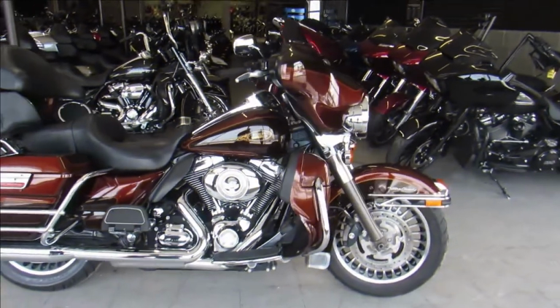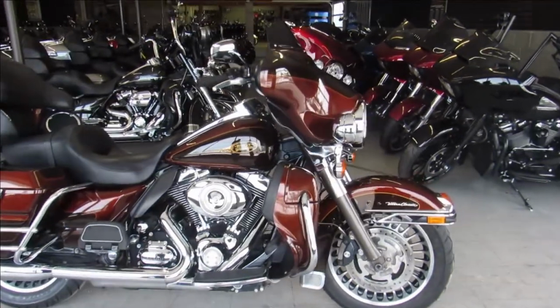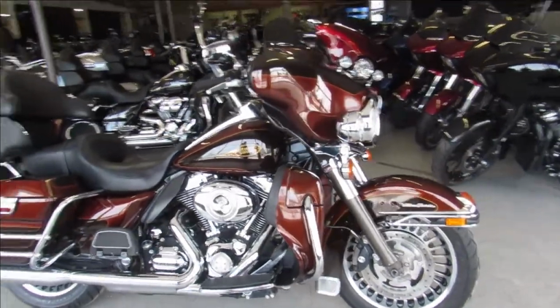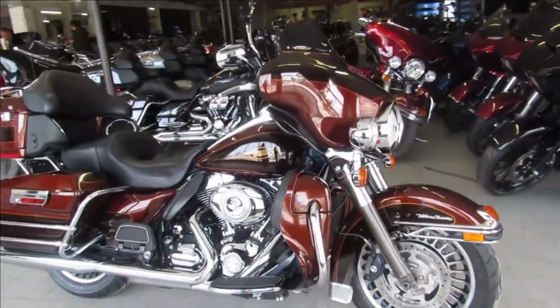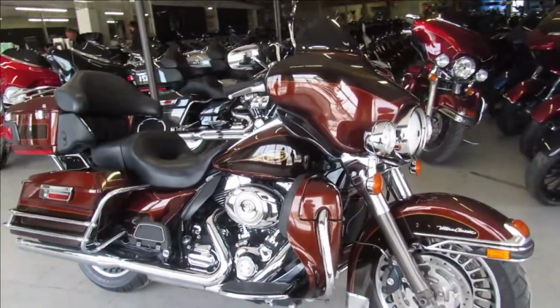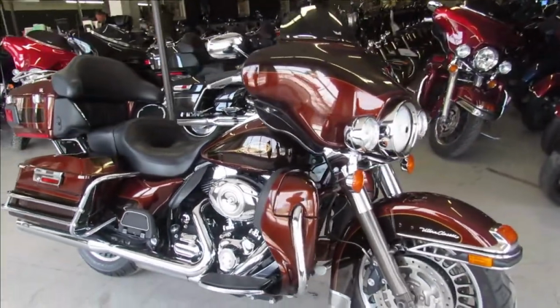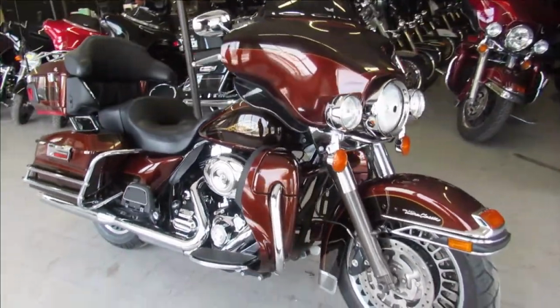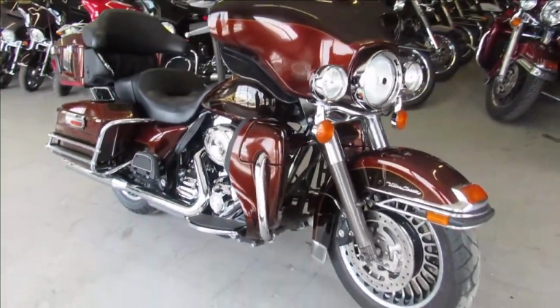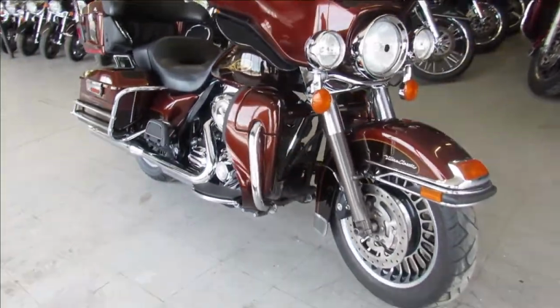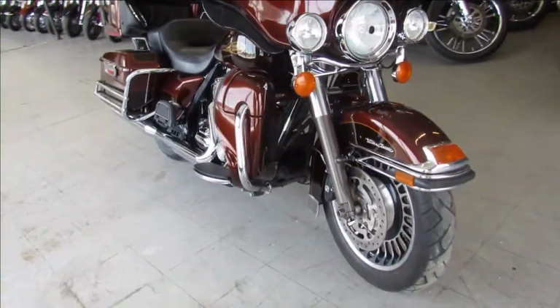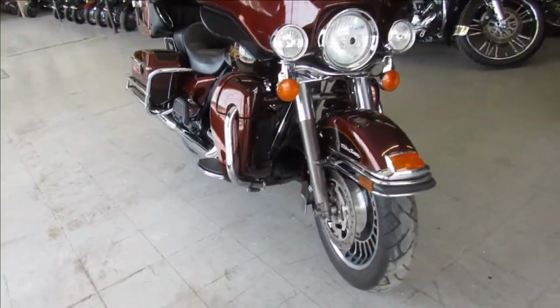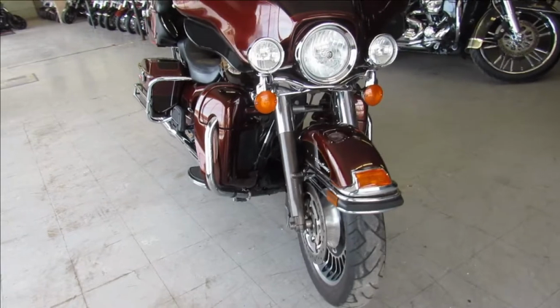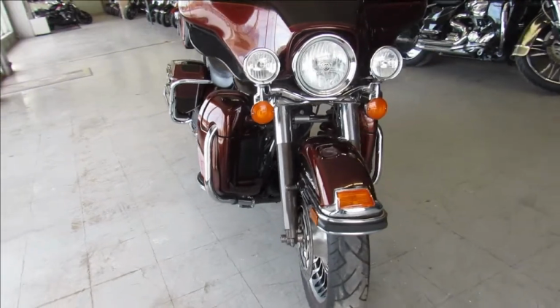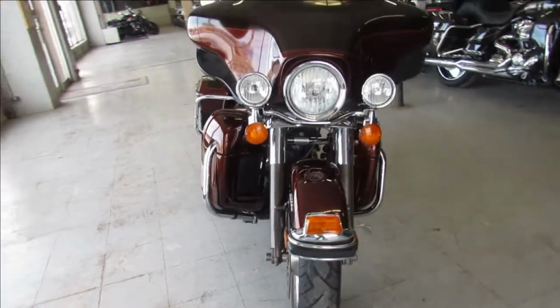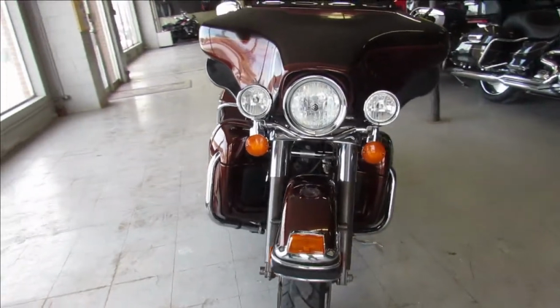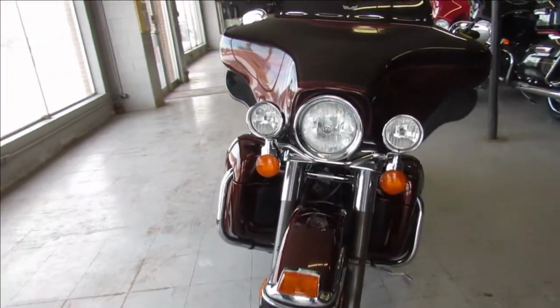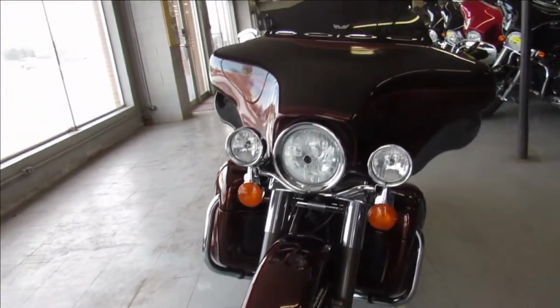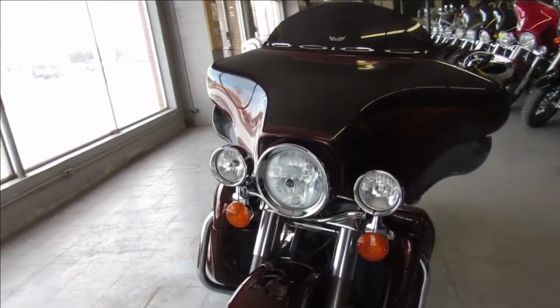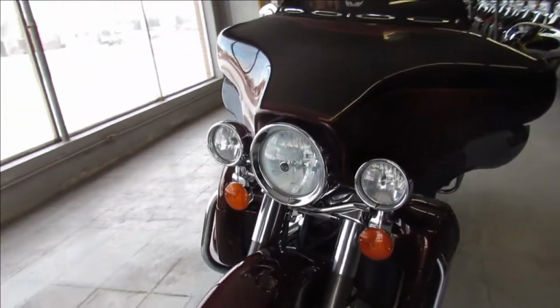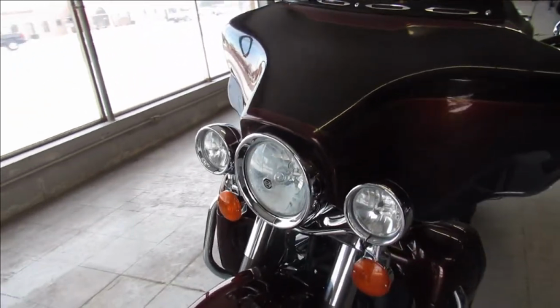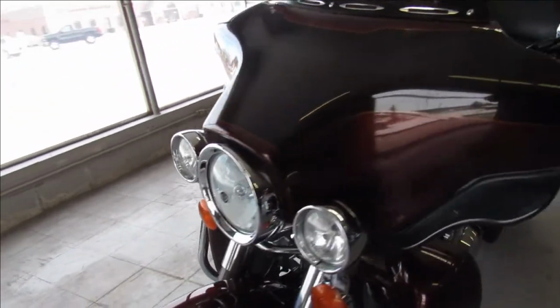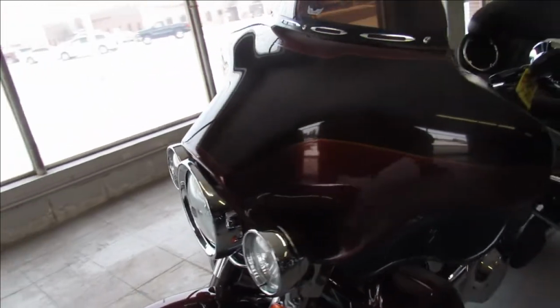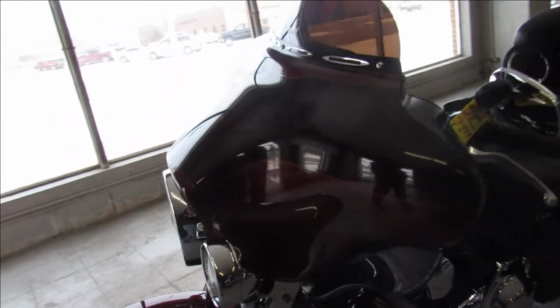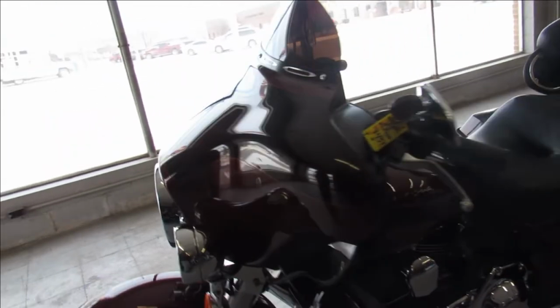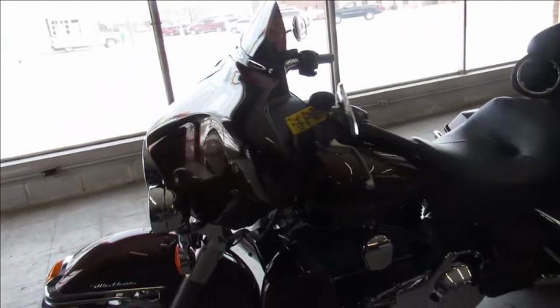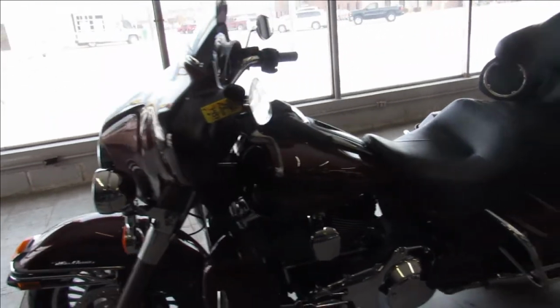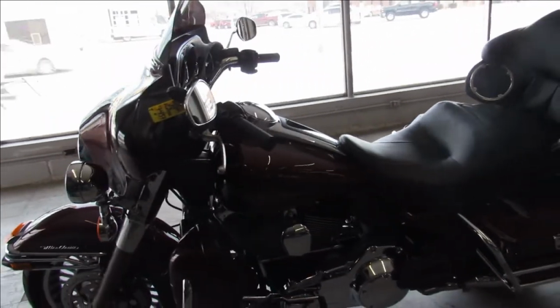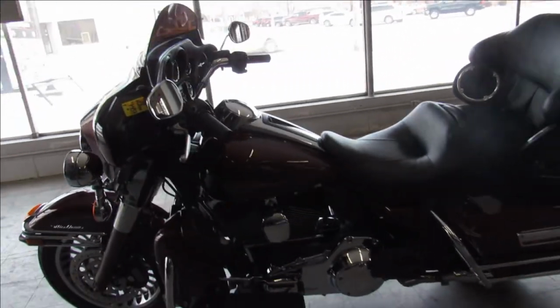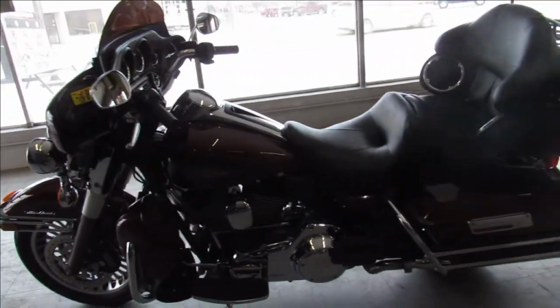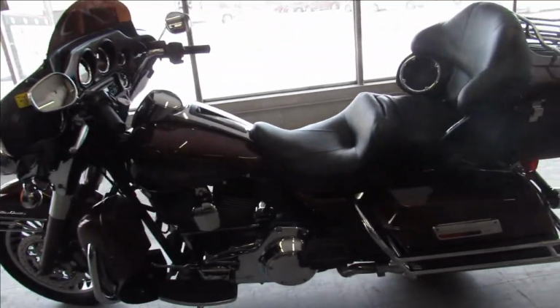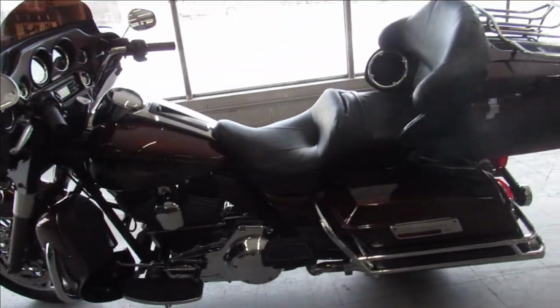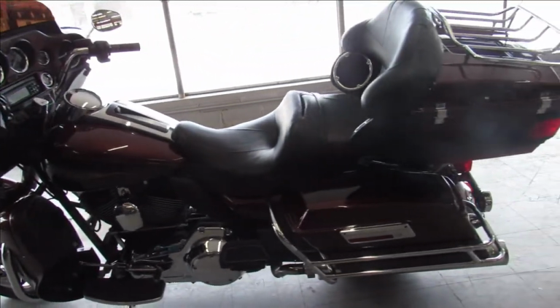Hey guys, ApprovalPowerSports.com here doing some videos on the Harleys we just got in. Check this one out. This one's a 2009 Harley-Davidson Electra Glide Ultra Classic for sale in the two-tone light root beer and dark root beer paint. Full dresser here is super clean and loaded with the chrome.